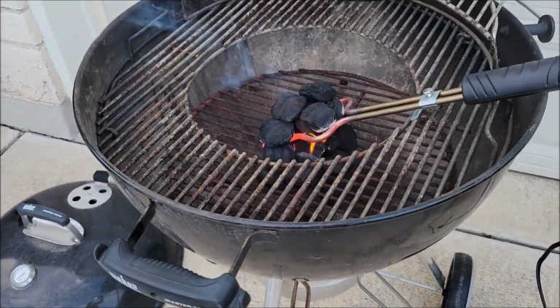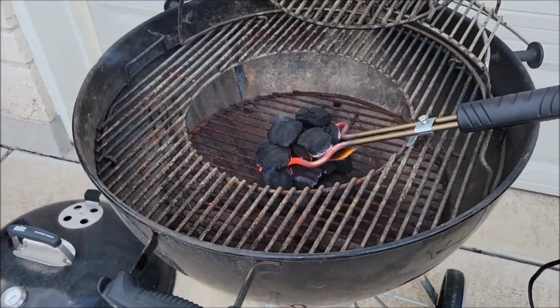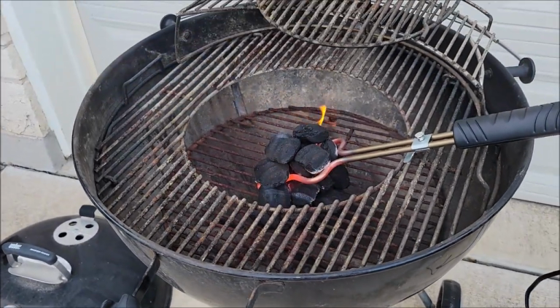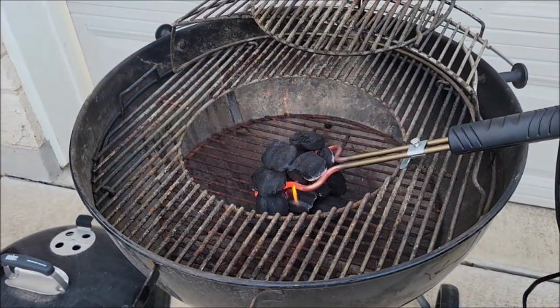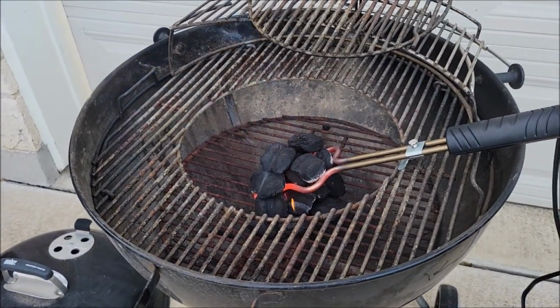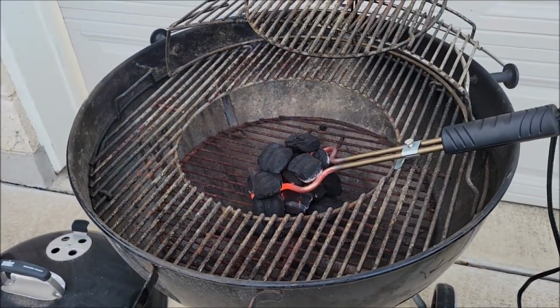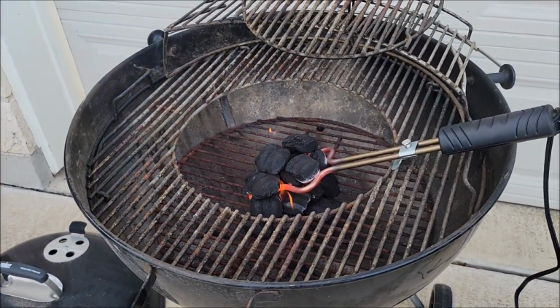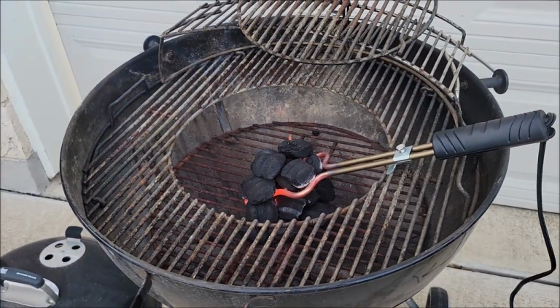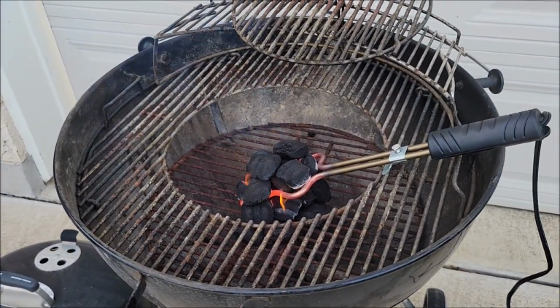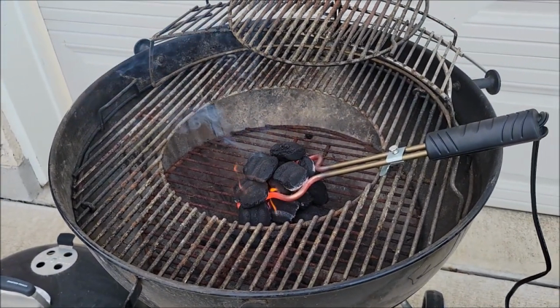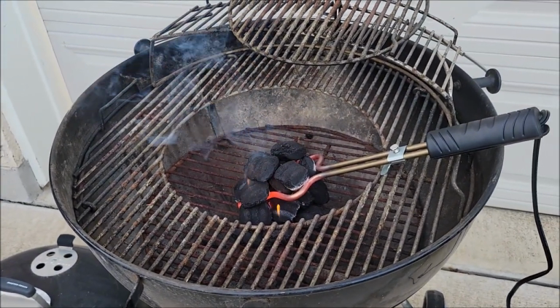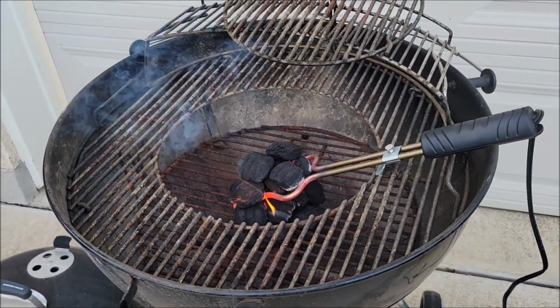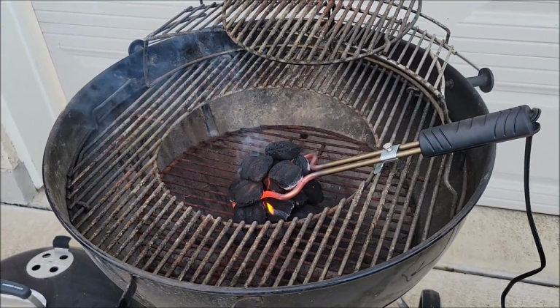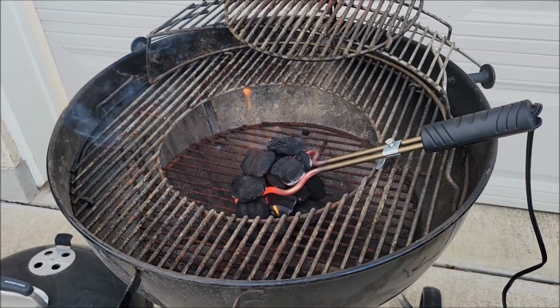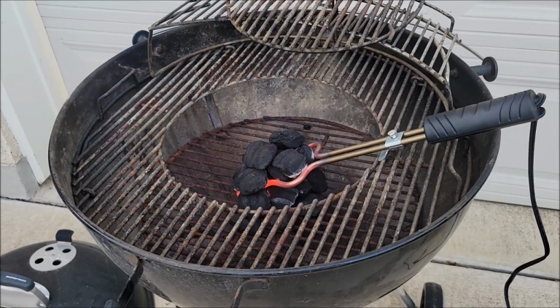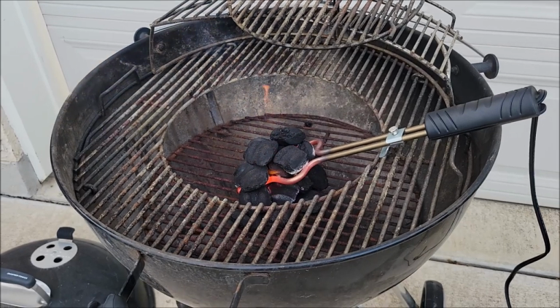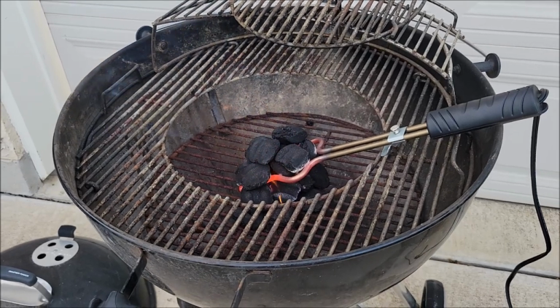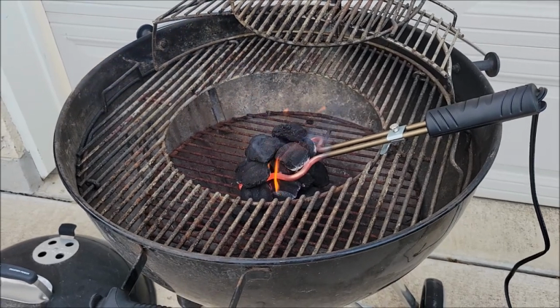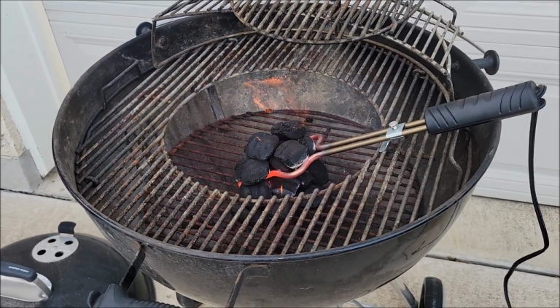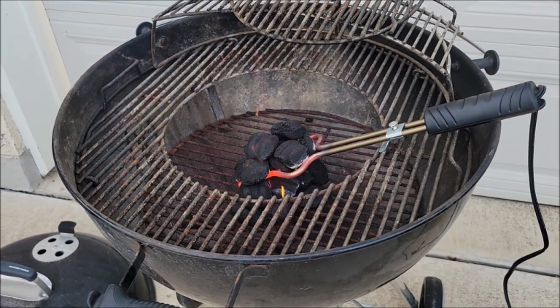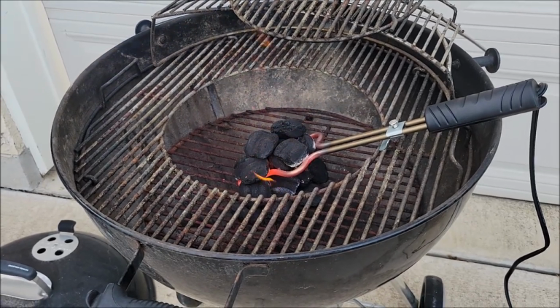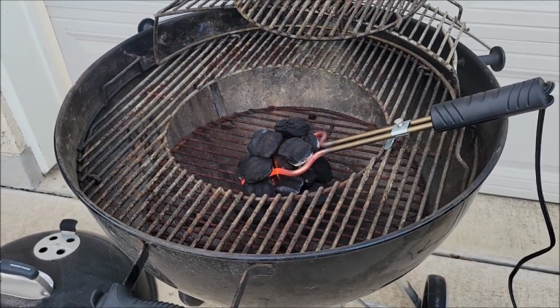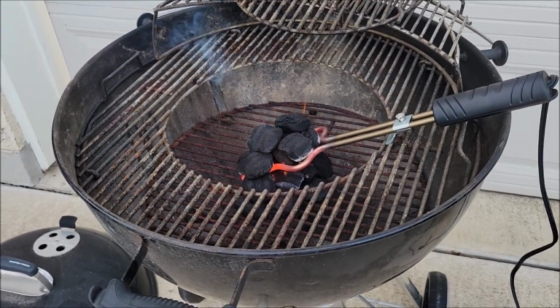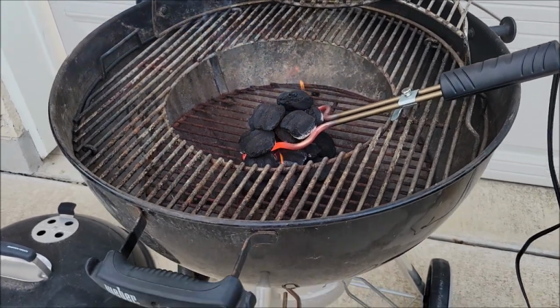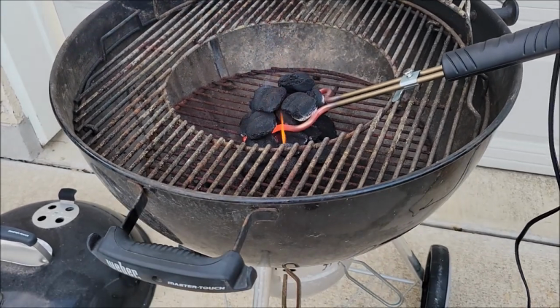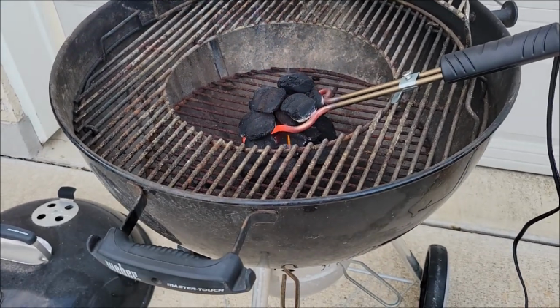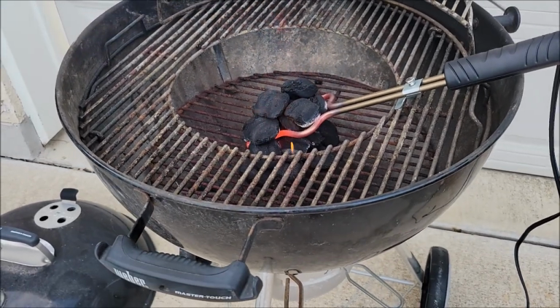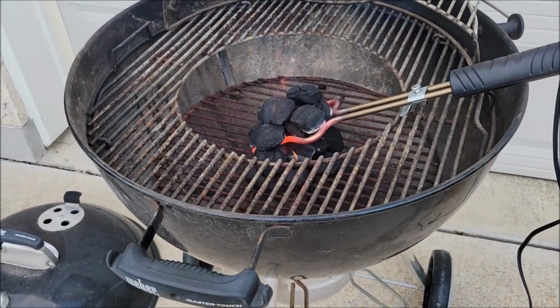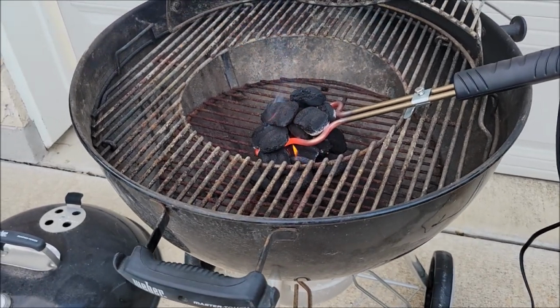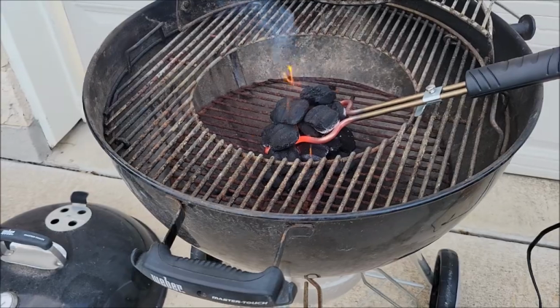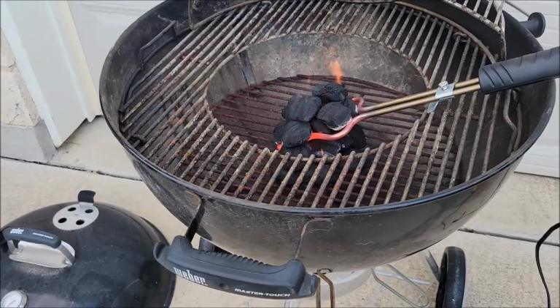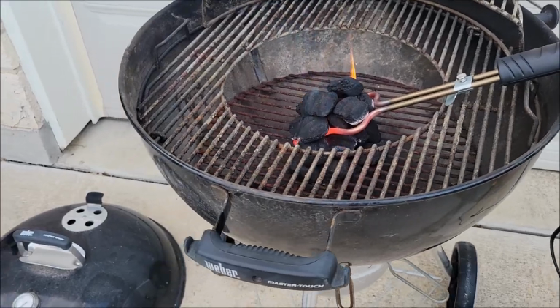So if you're looking for just a good basic barbecue pit that is easy to clean and can cook a lot of food at once, yeah, I totally would buy this one again.